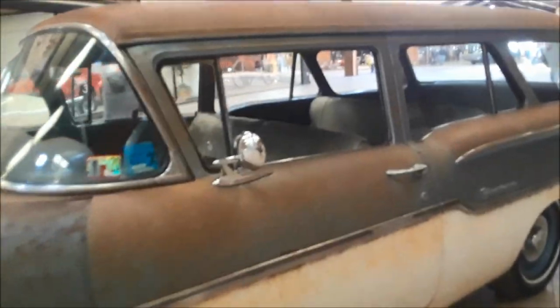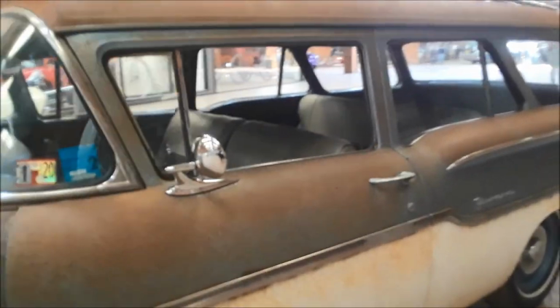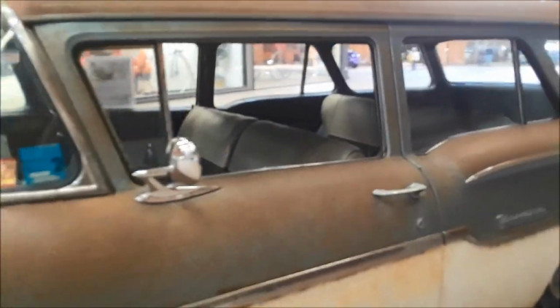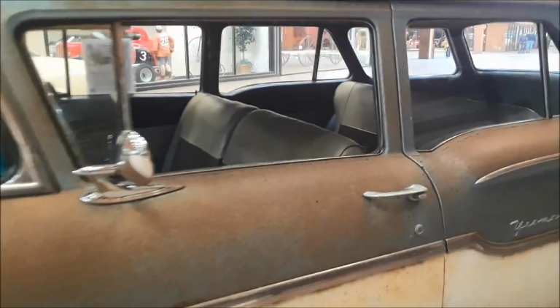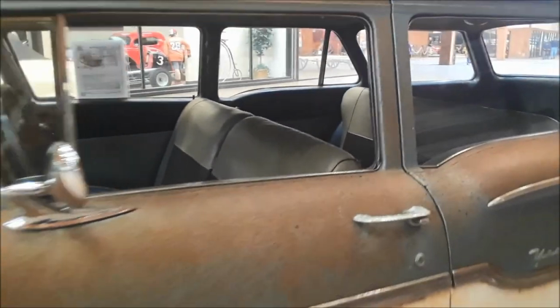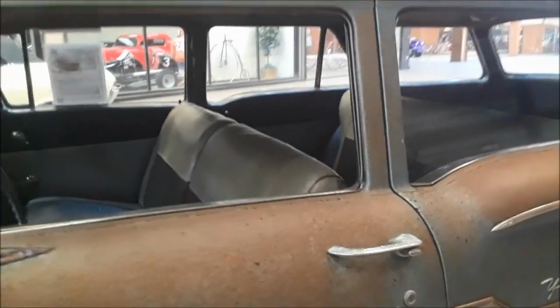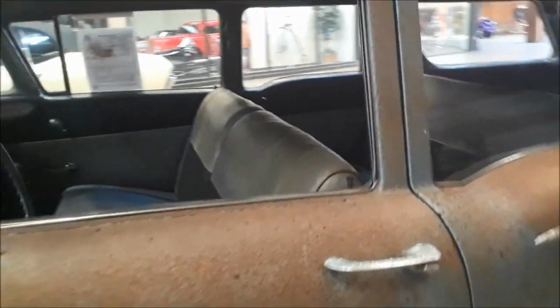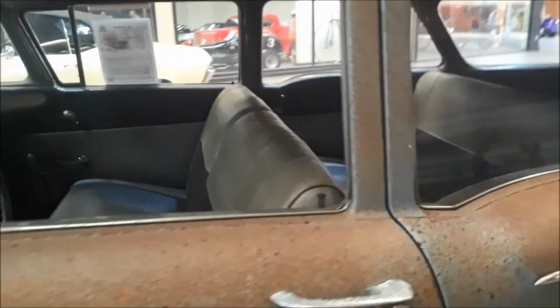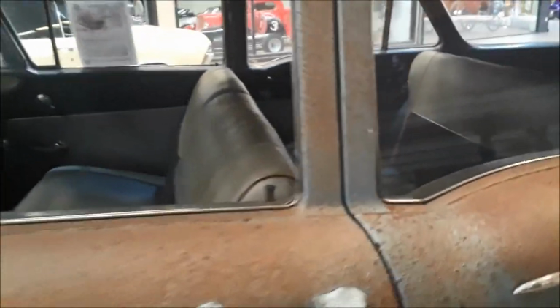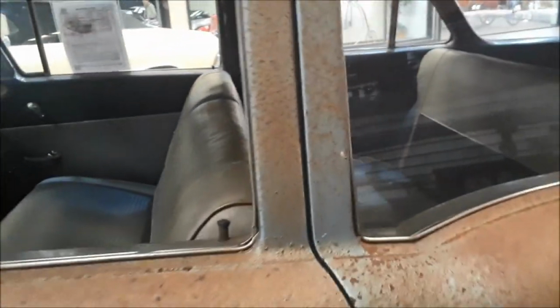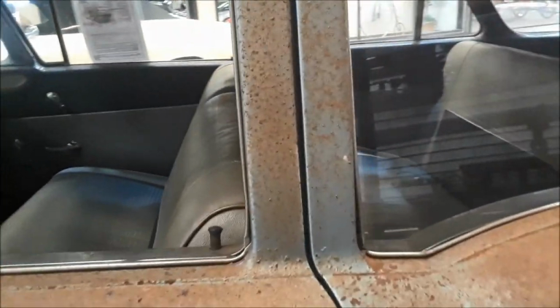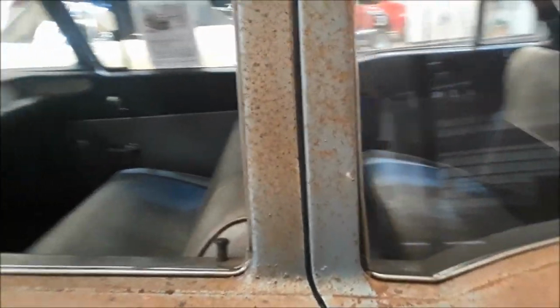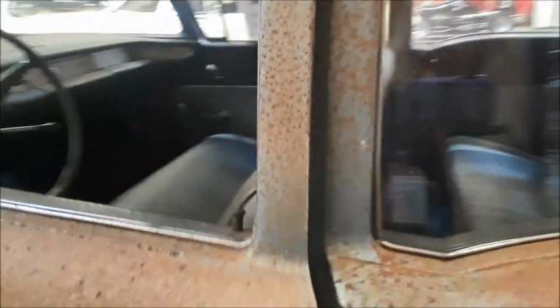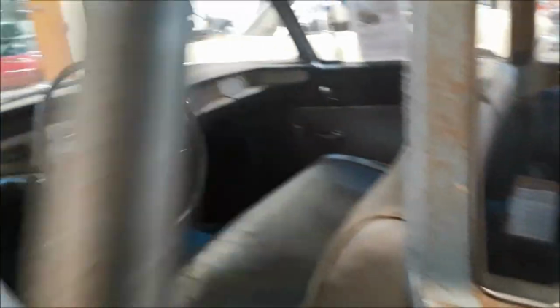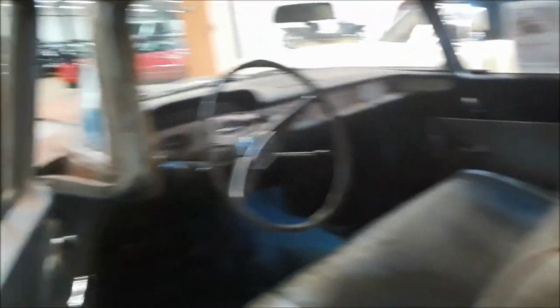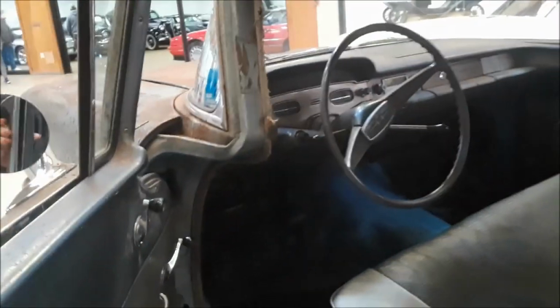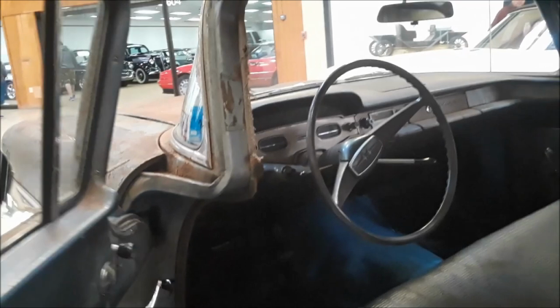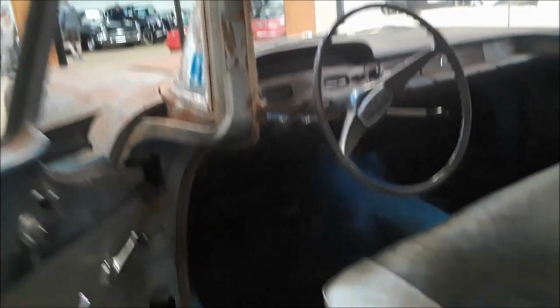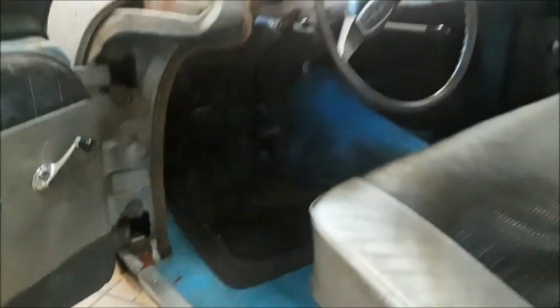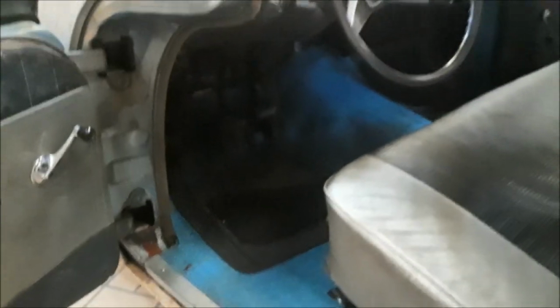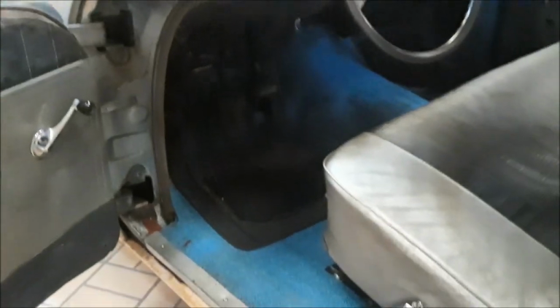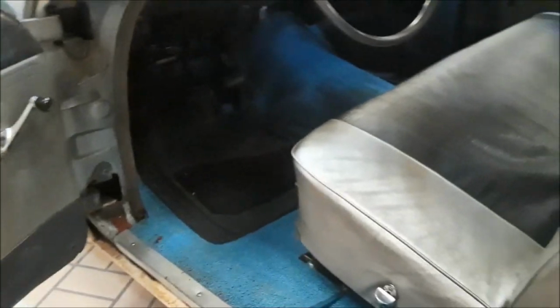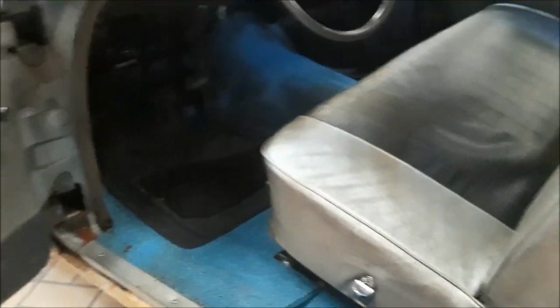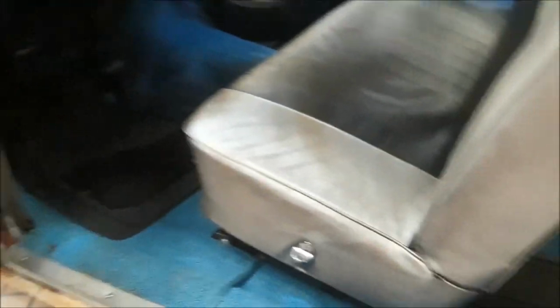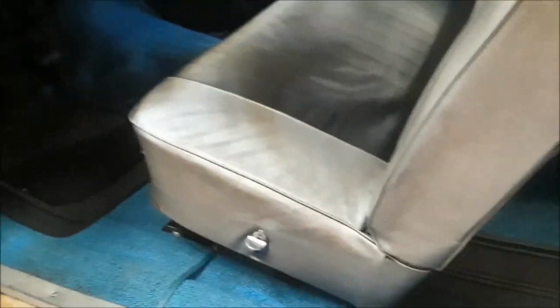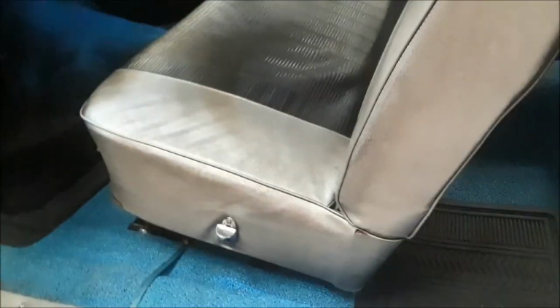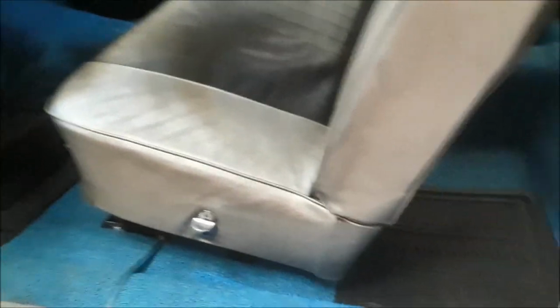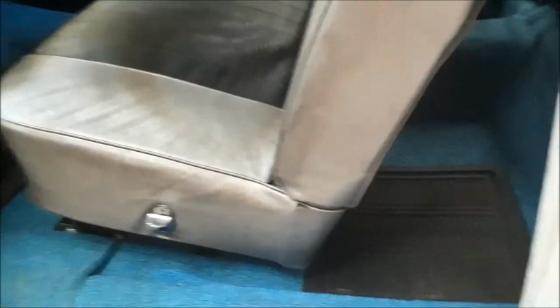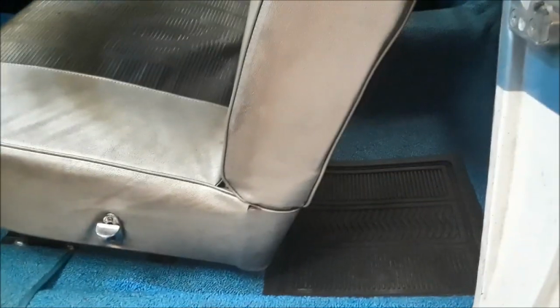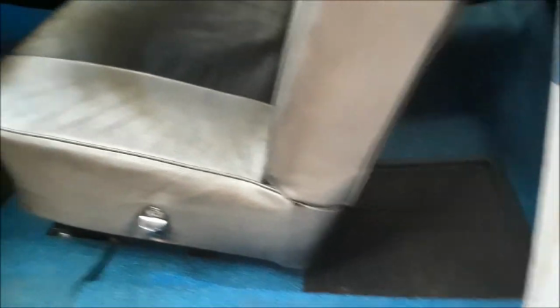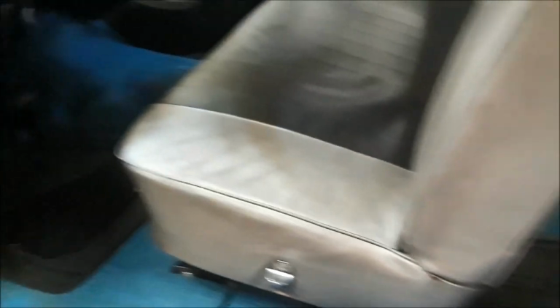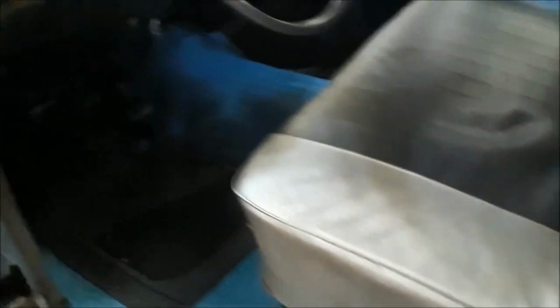Someone put carpeting into it, which is kind of disappointing, because this should really have mats. You can see the carpeting — that's not even that good. I'm not thrilled.